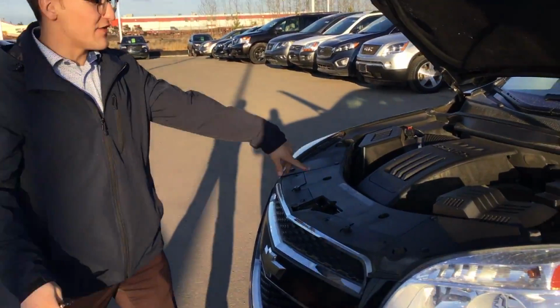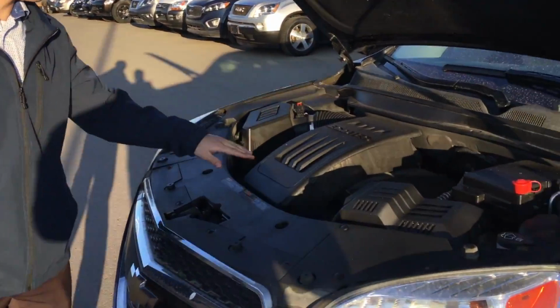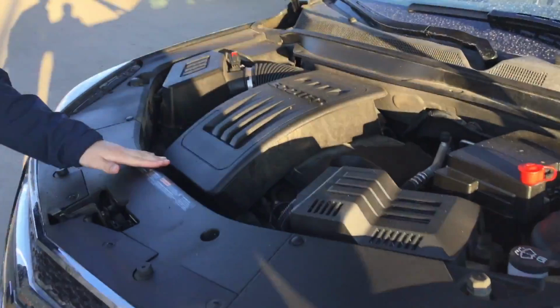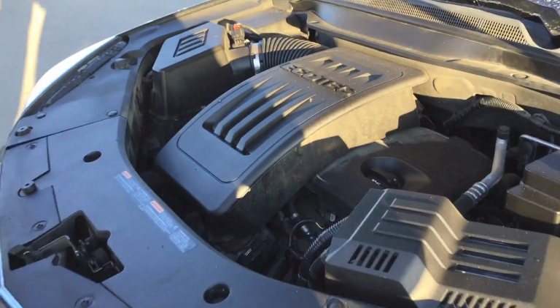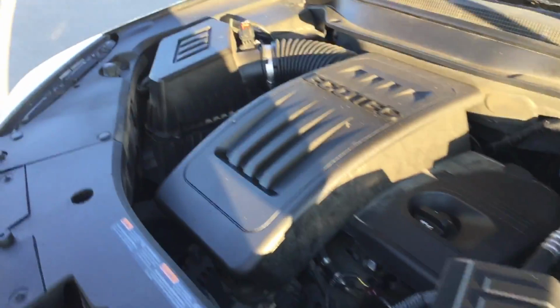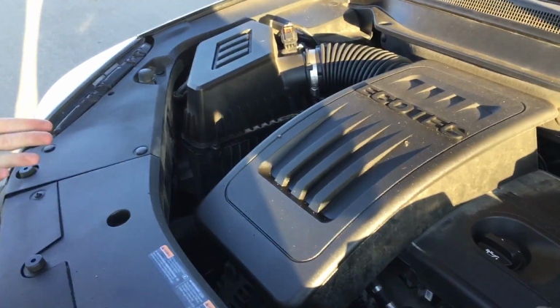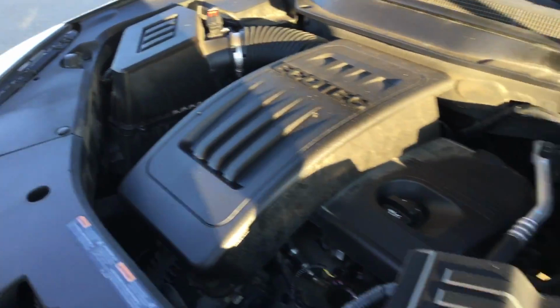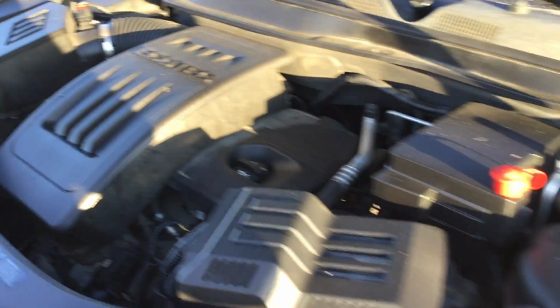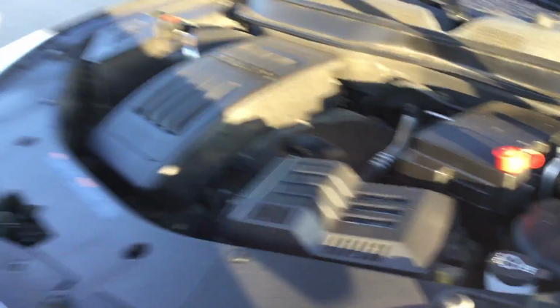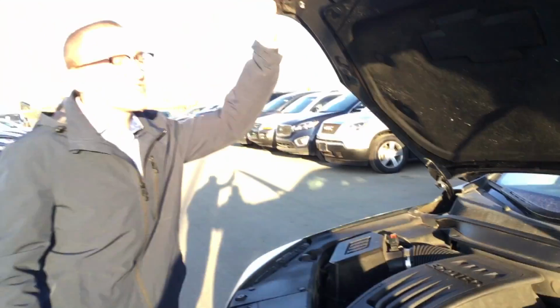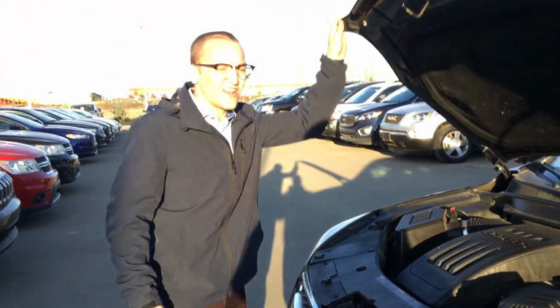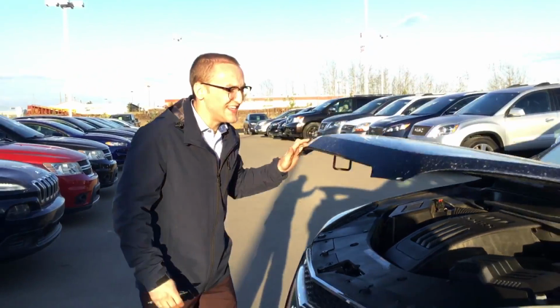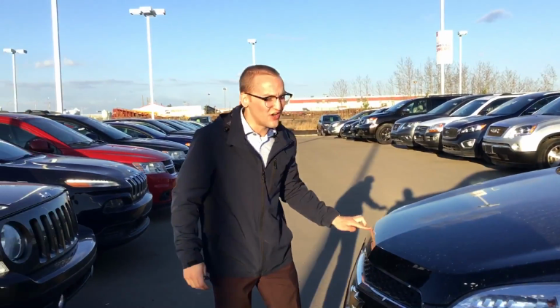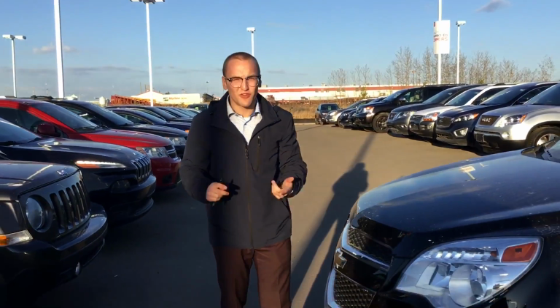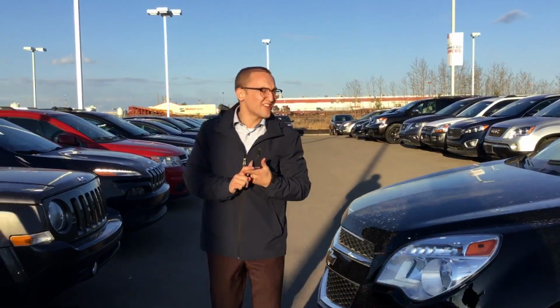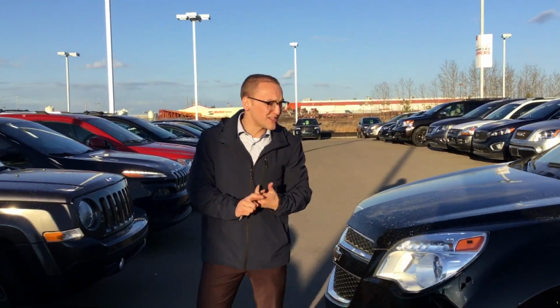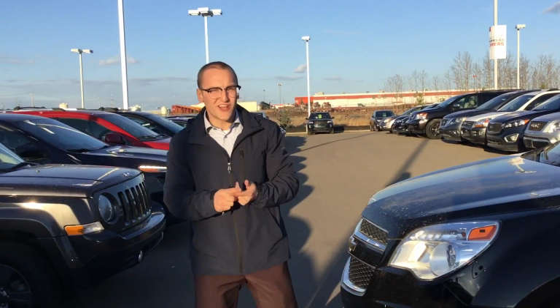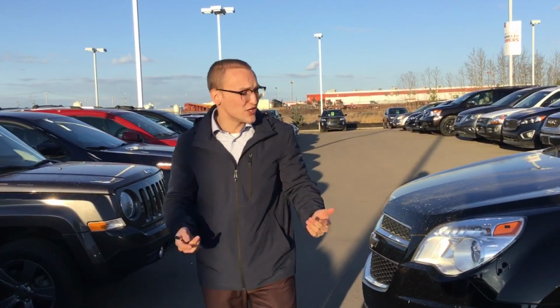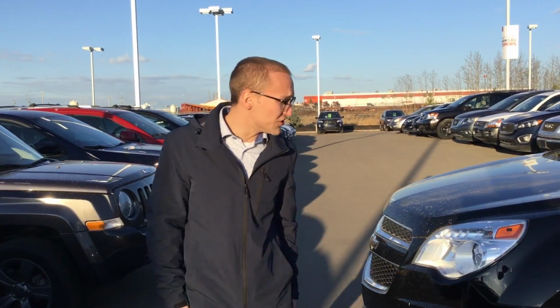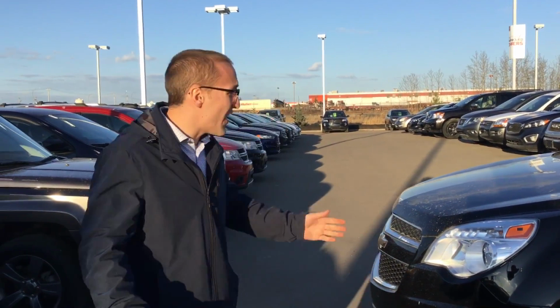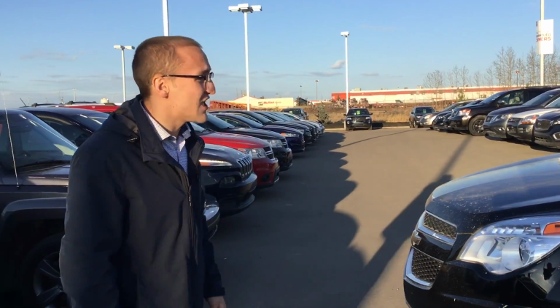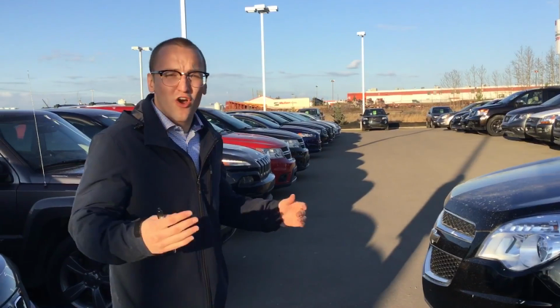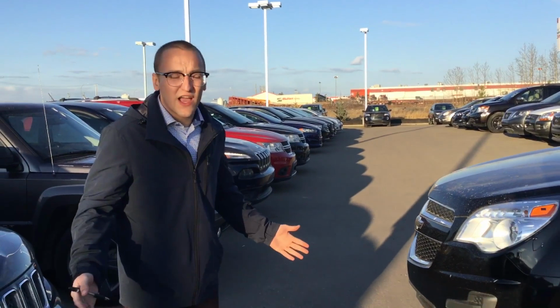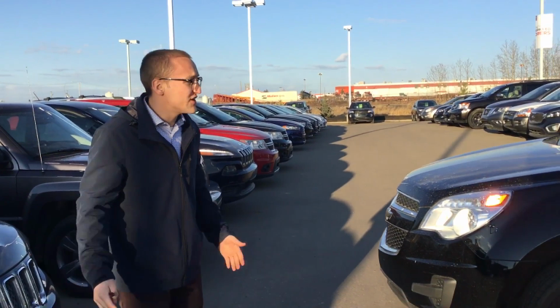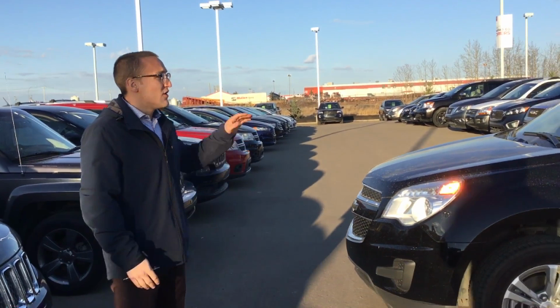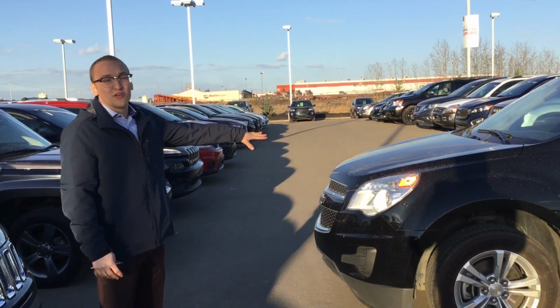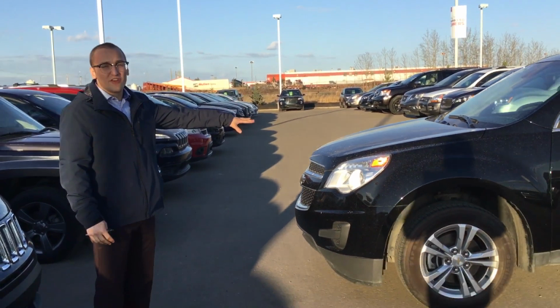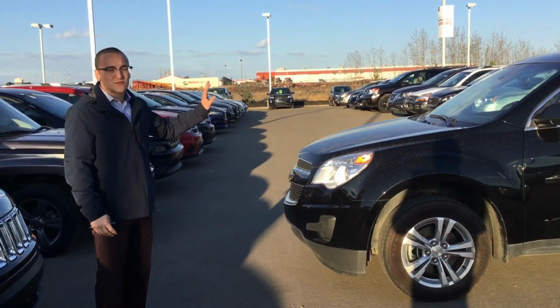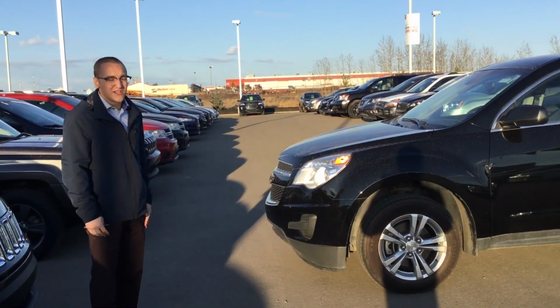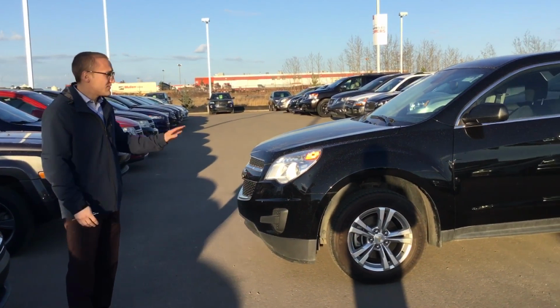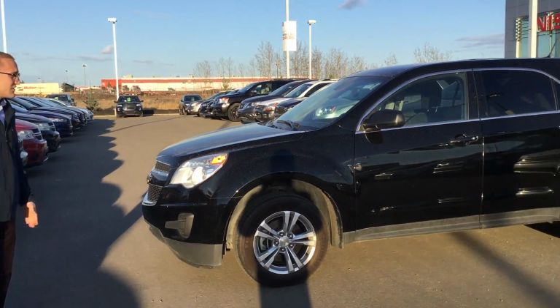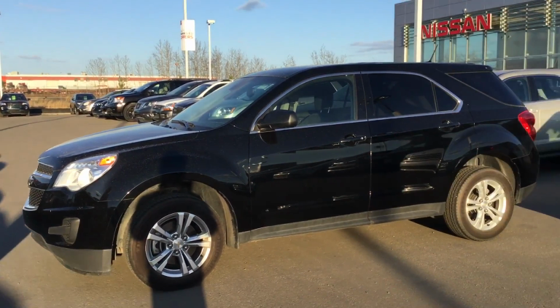You've got that 2.4 liter 4-cylinder engine in it, extremely fuel efficient. Now all of our vehicles here at LA Nissan are fully mechanically inspected — so brakes, tires, windshields, all that fun stuff is already looked after for you. So if you're looking for a vehicle where the work's already done, this one's already done for you.